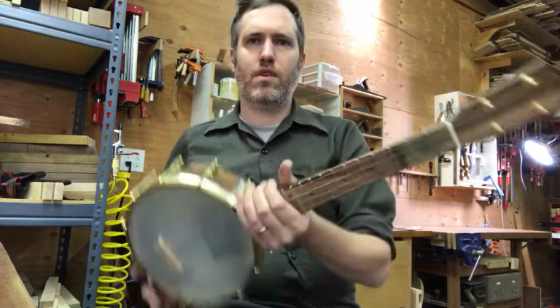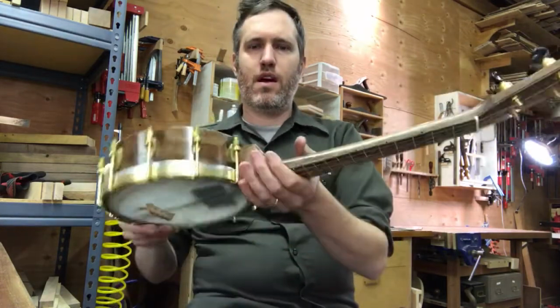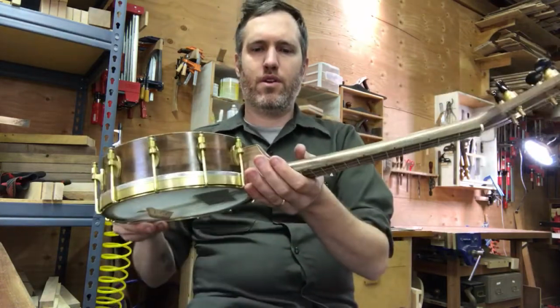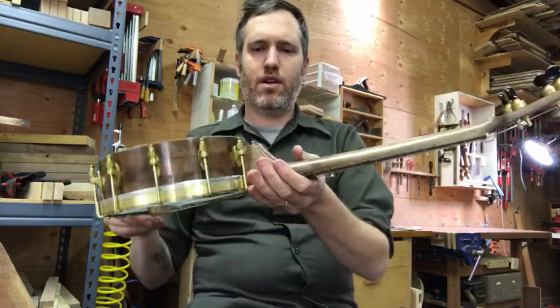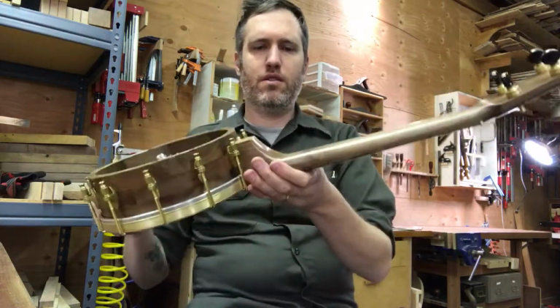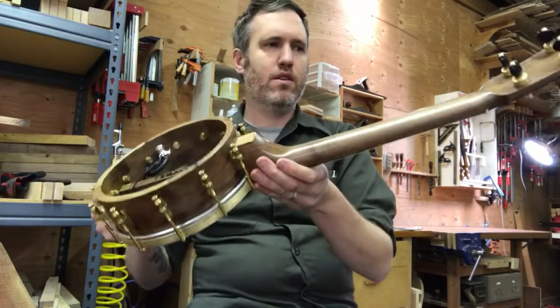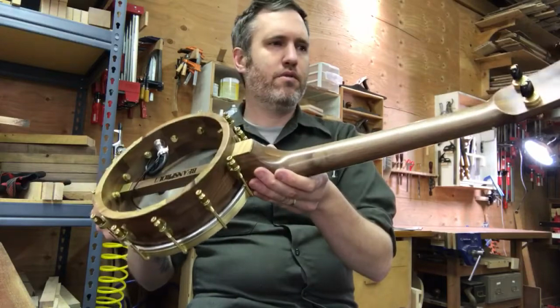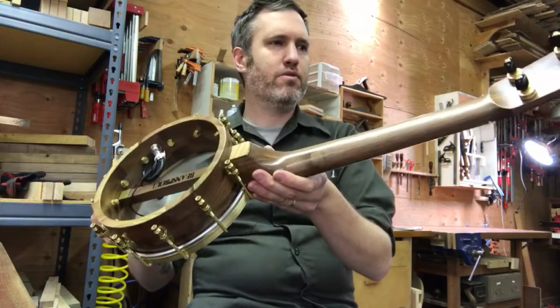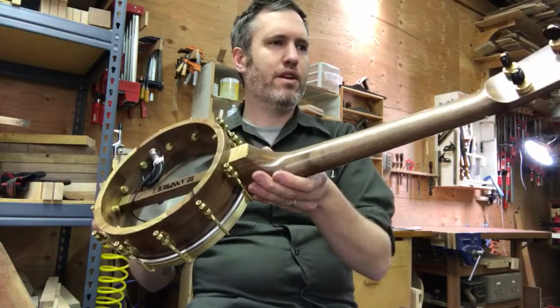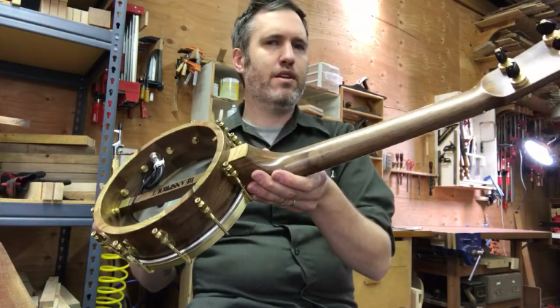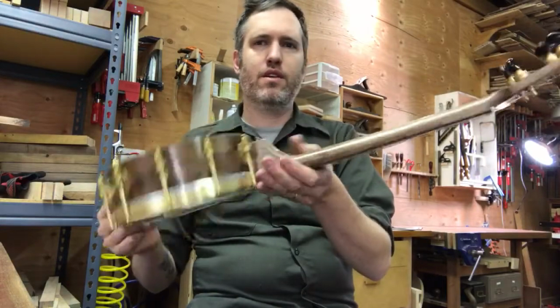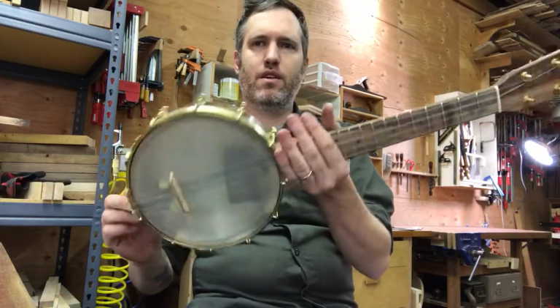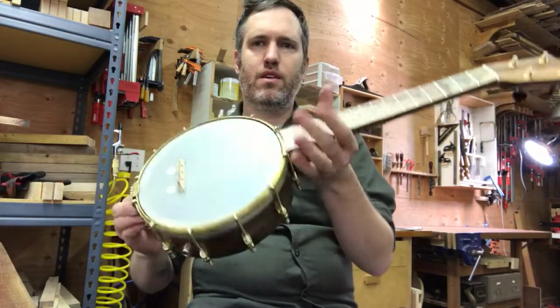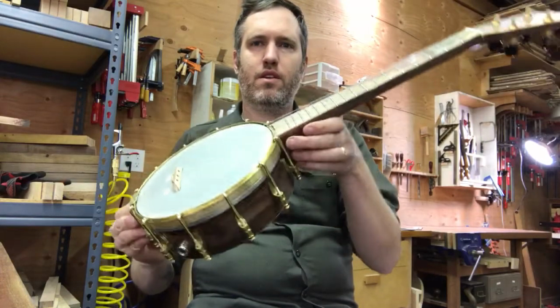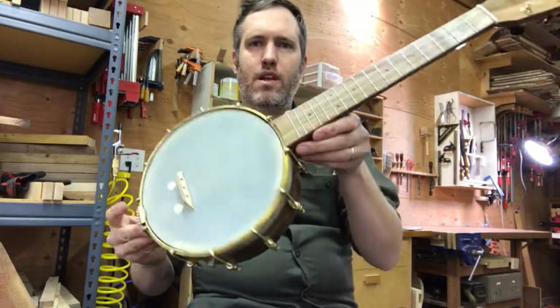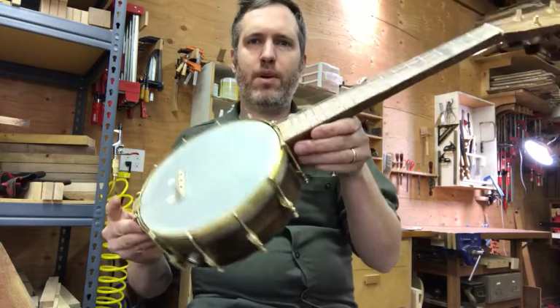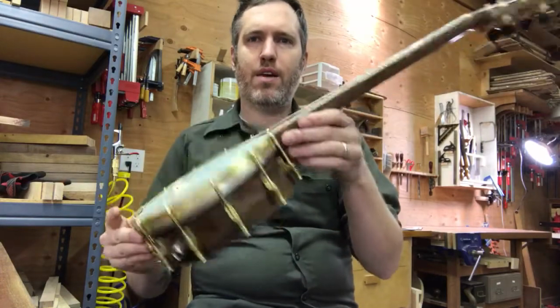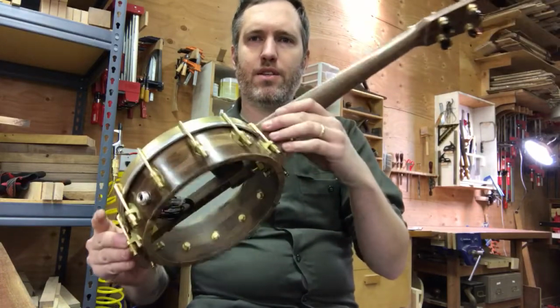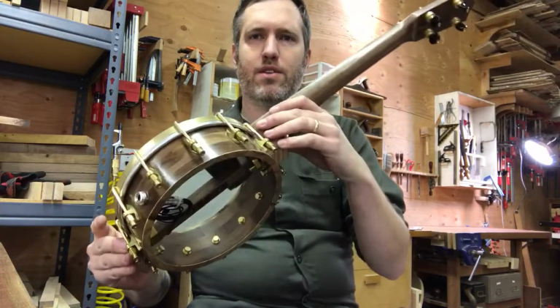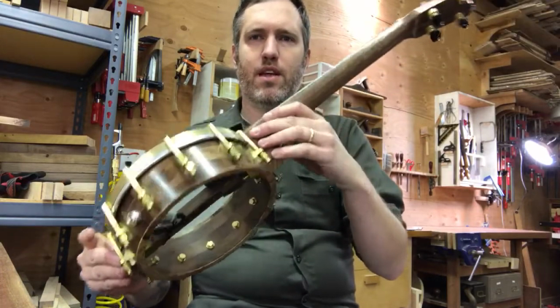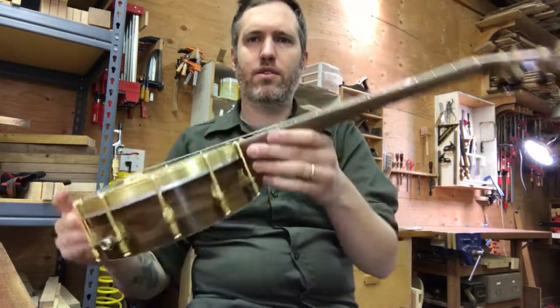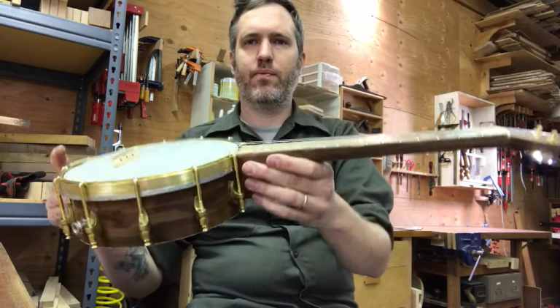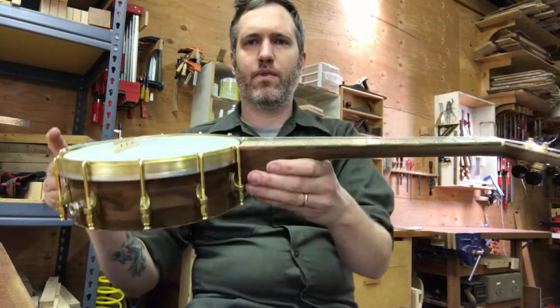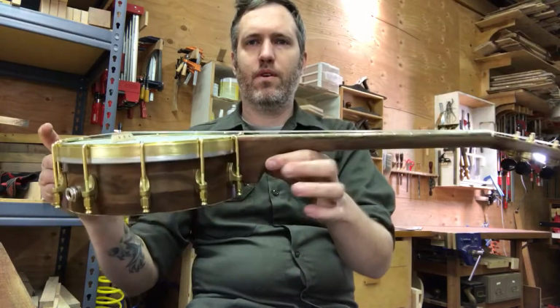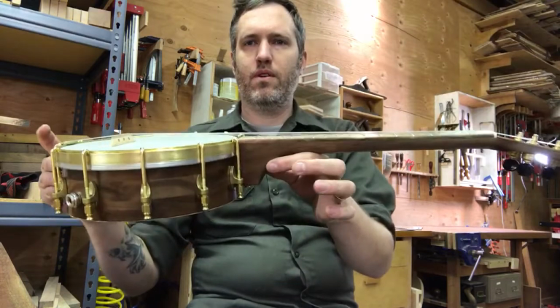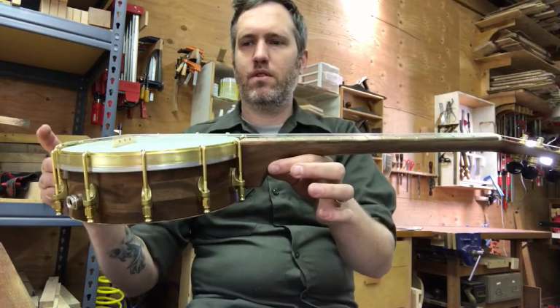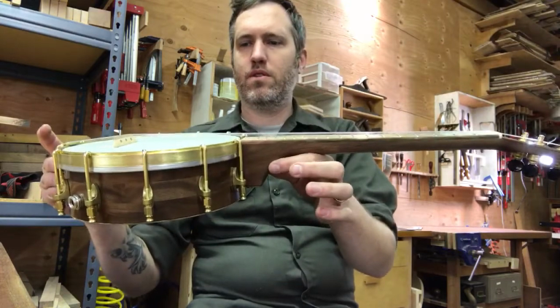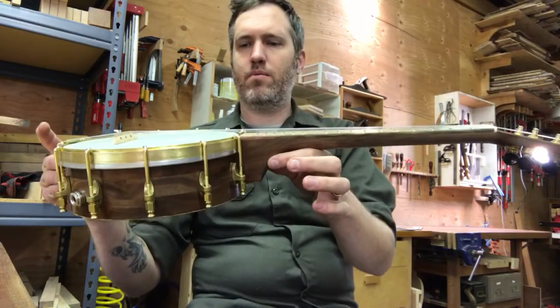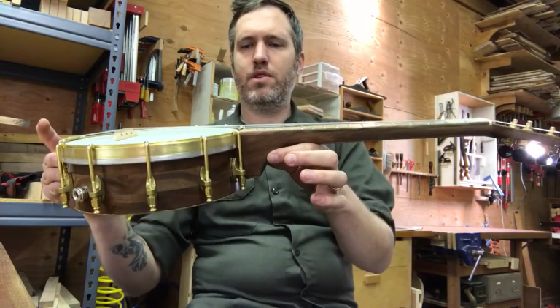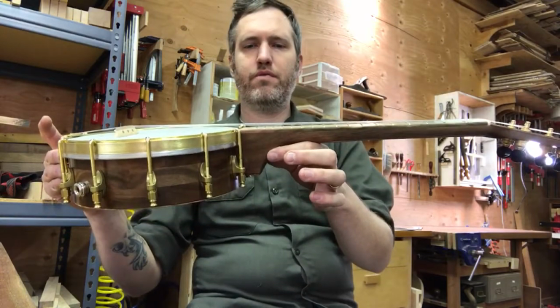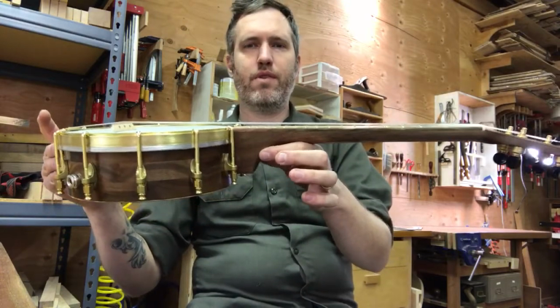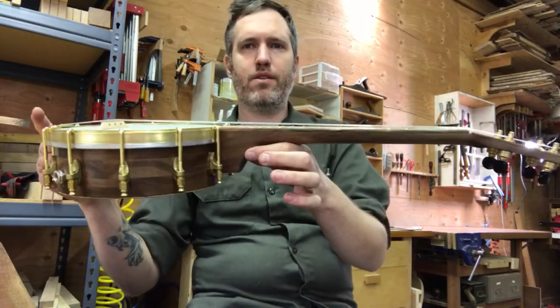This one feels really good — sounds plenty loud but it has a nice sustain too. So number 264, ready to go.